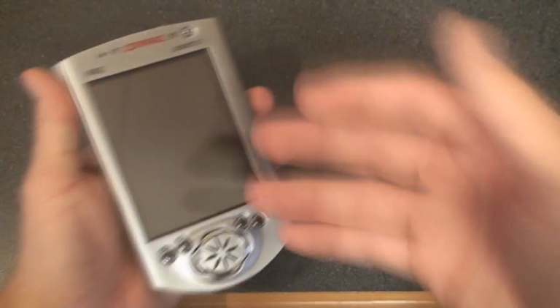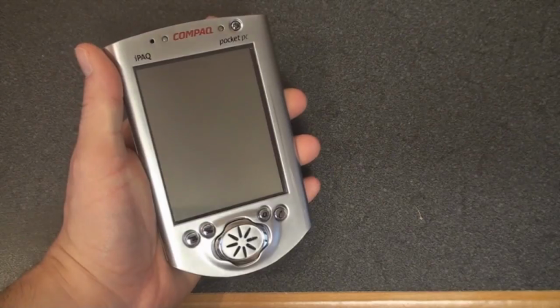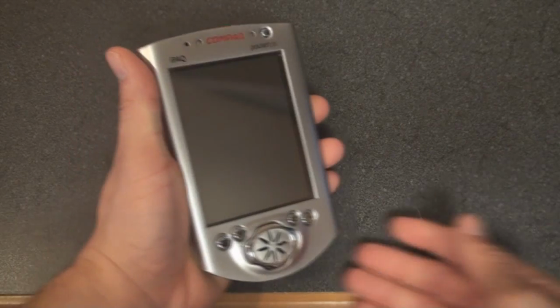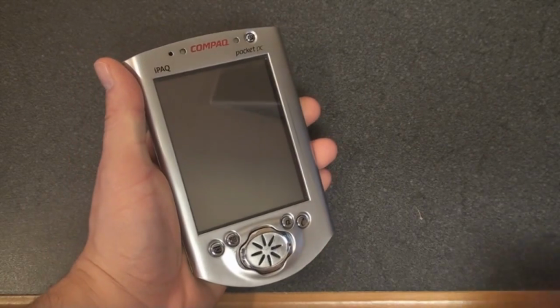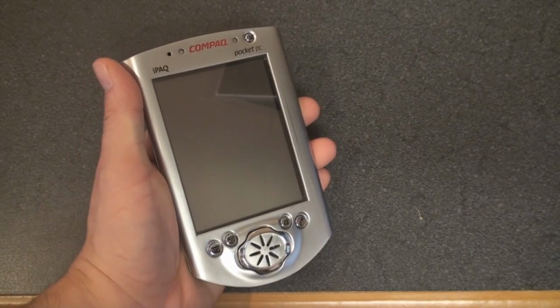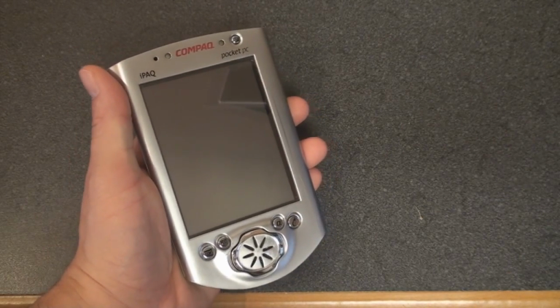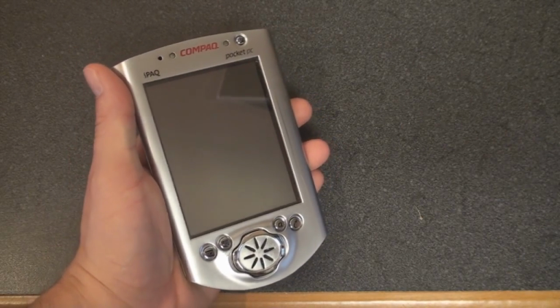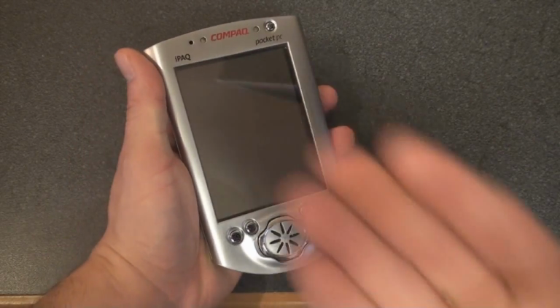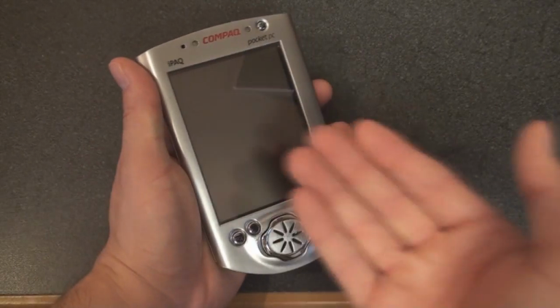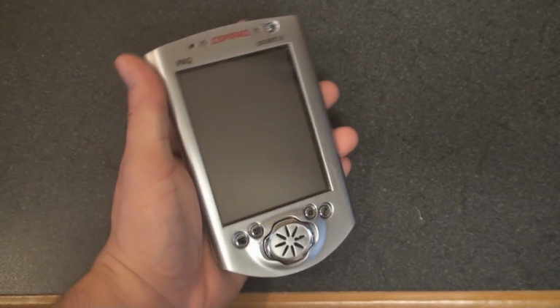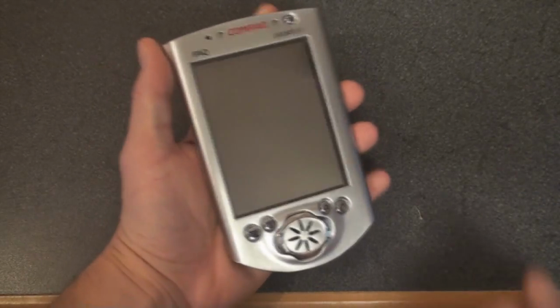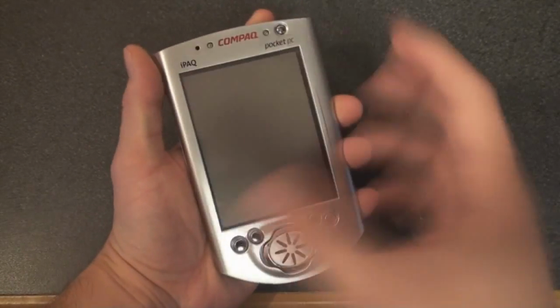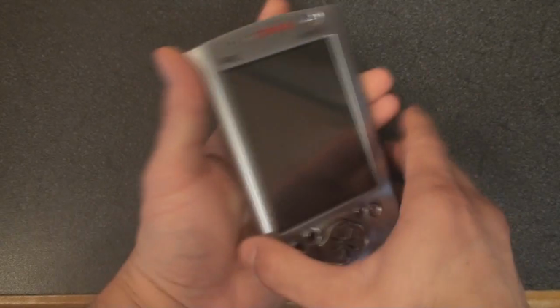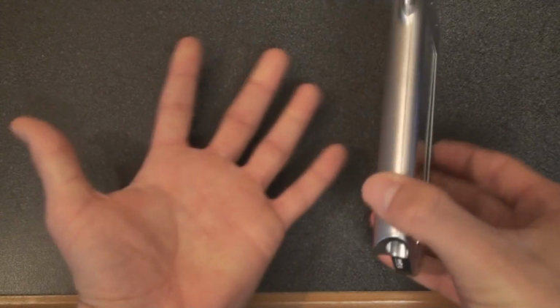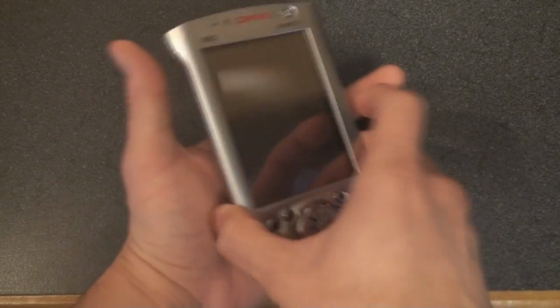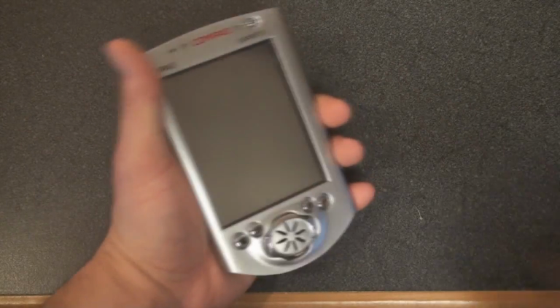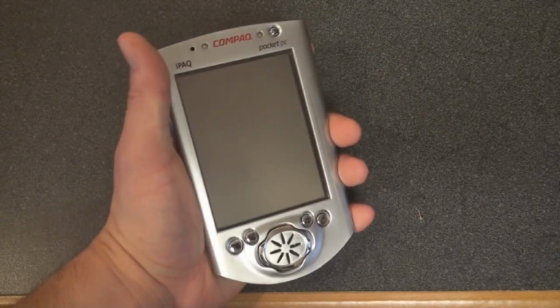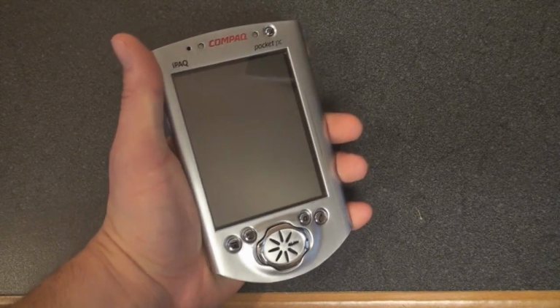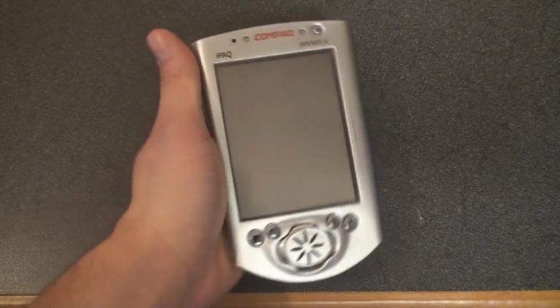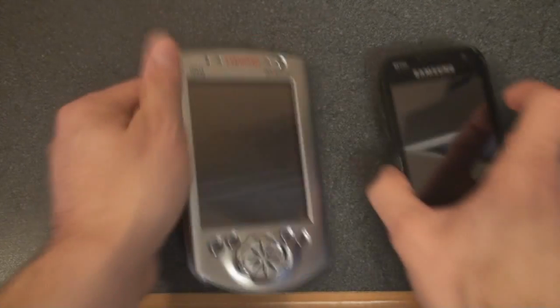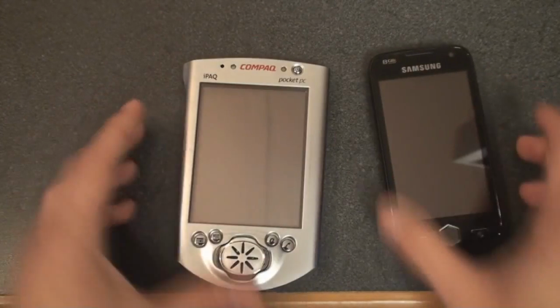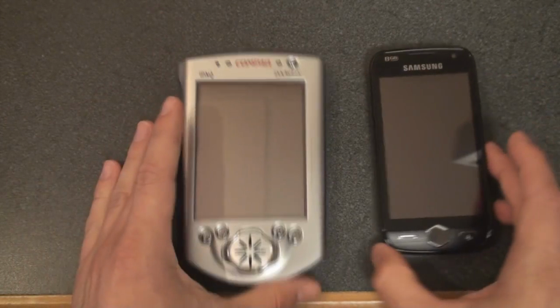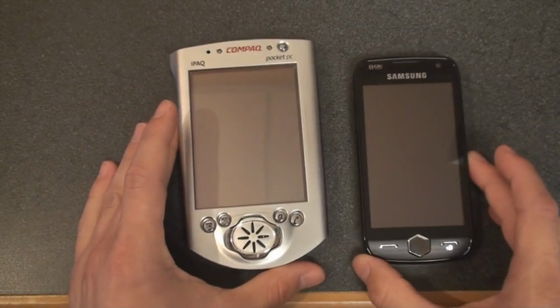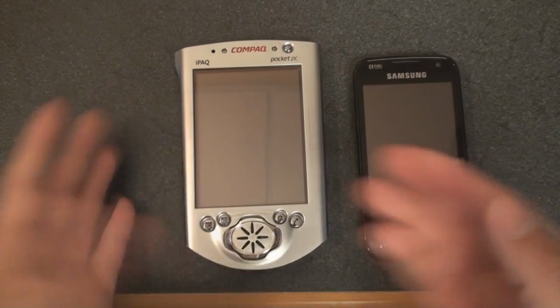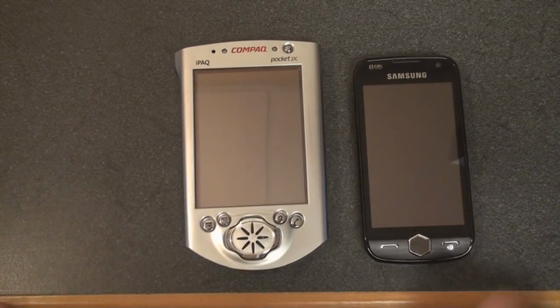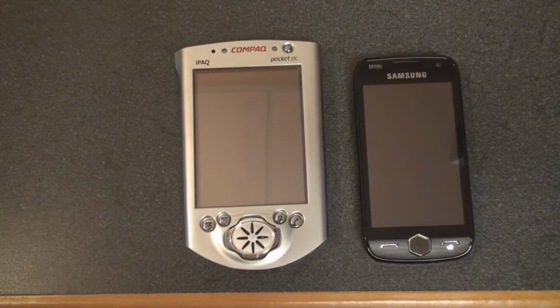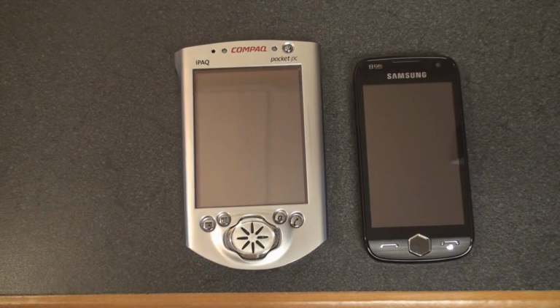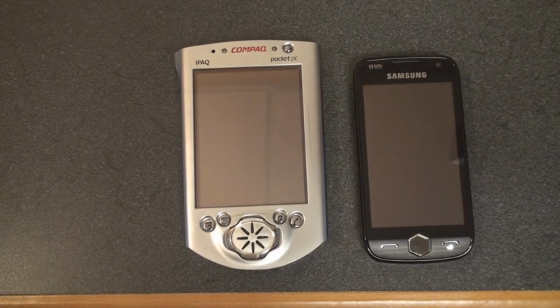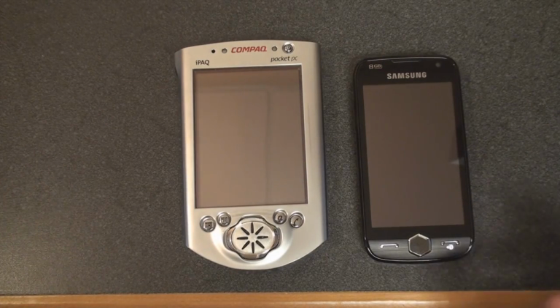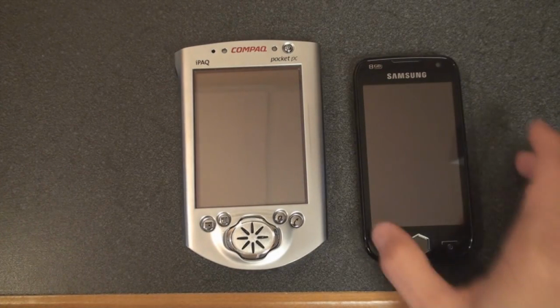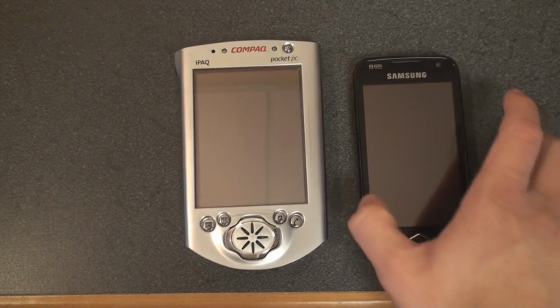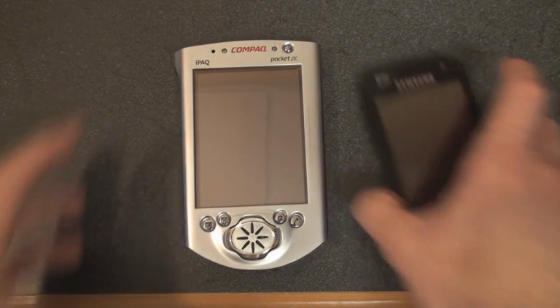This is not a pocket-friendly device, but in 2000 when it came out, it was amazing that you could fit a computer the size of sort of your hand, but much larger, inside your pocket. And even next to a device like the Samsung Omnia II, the iPAQ 3650 looks much bigger.